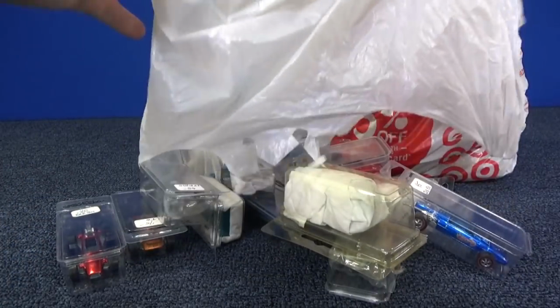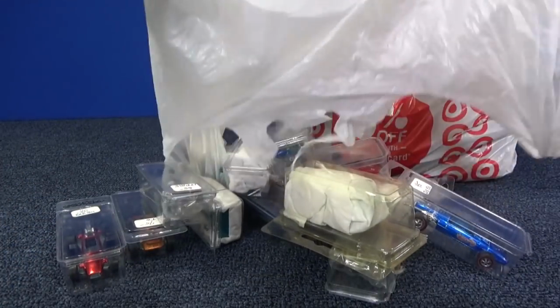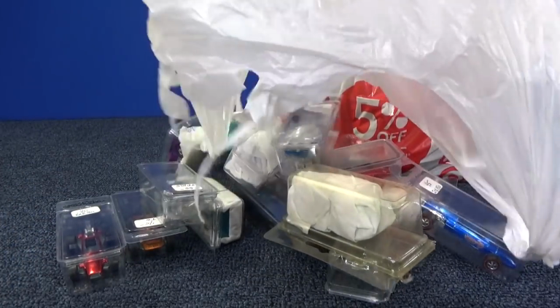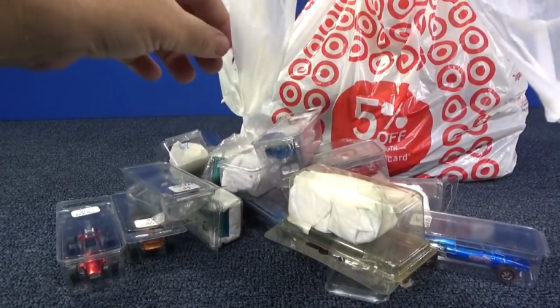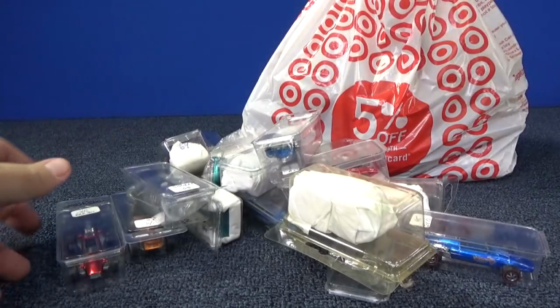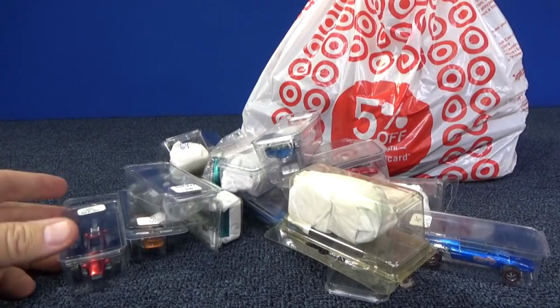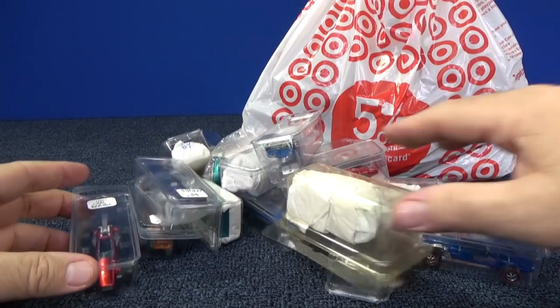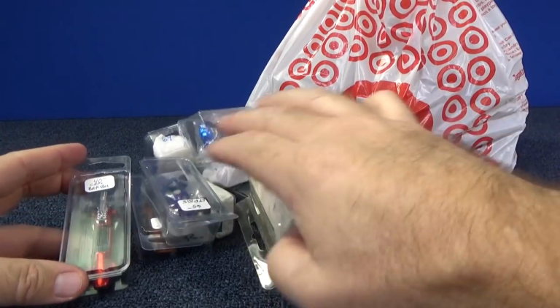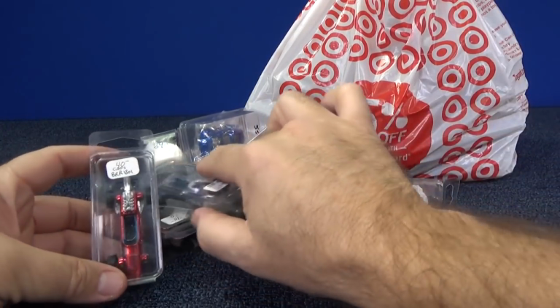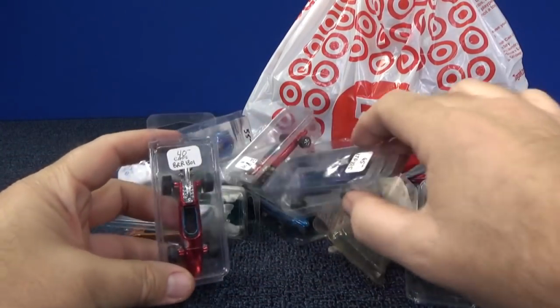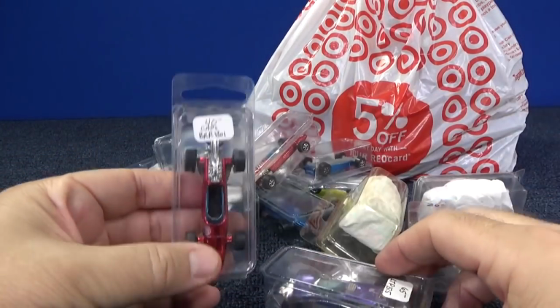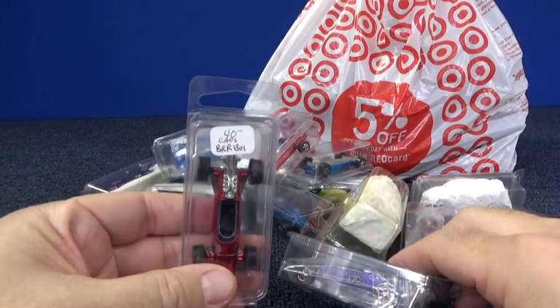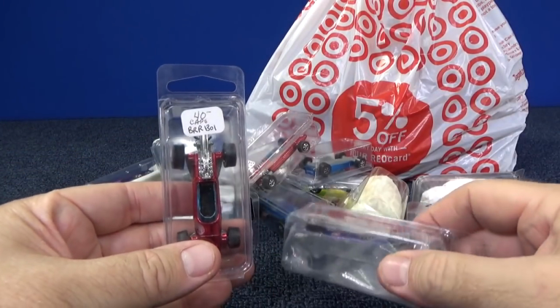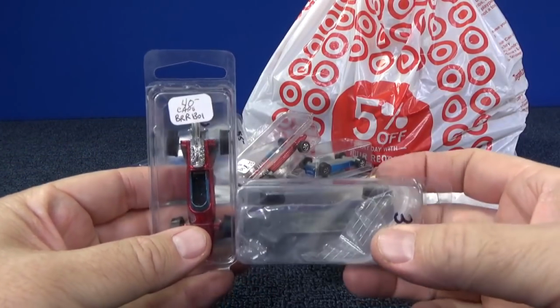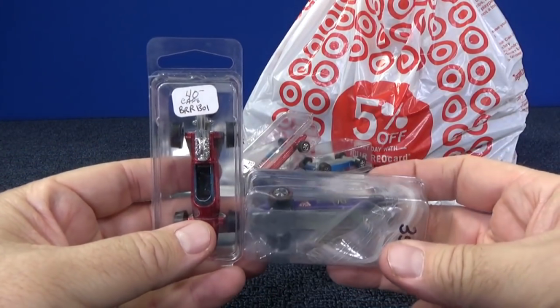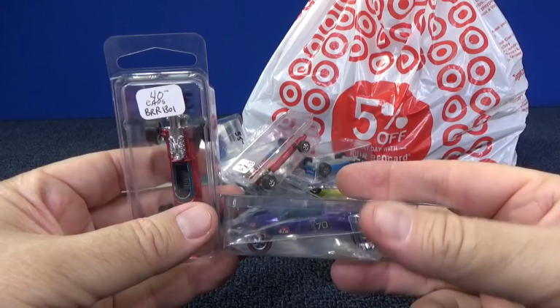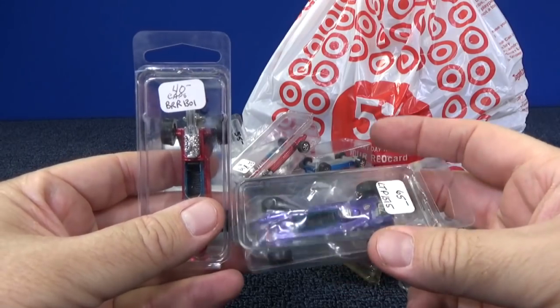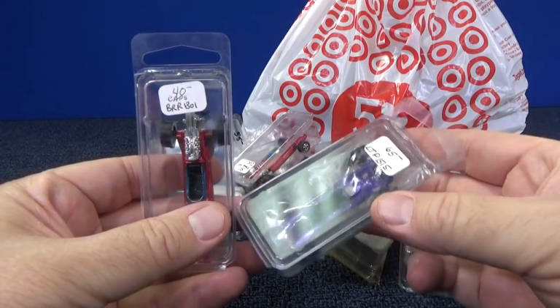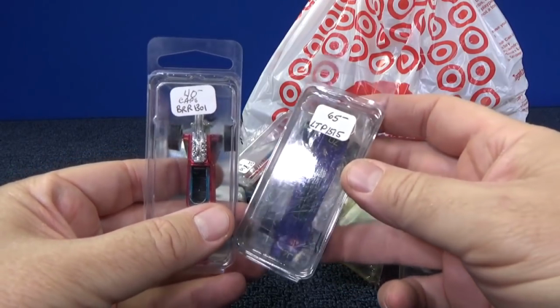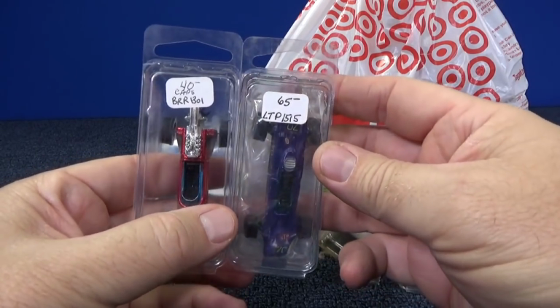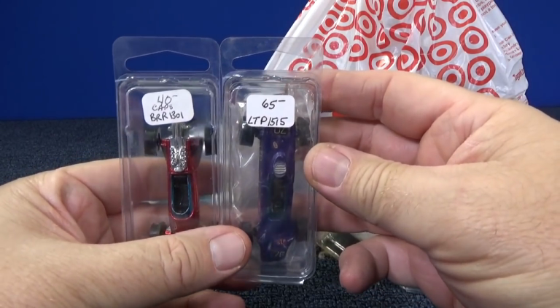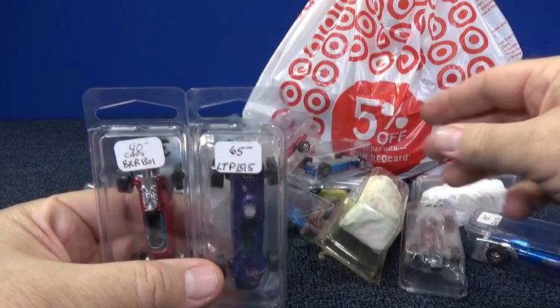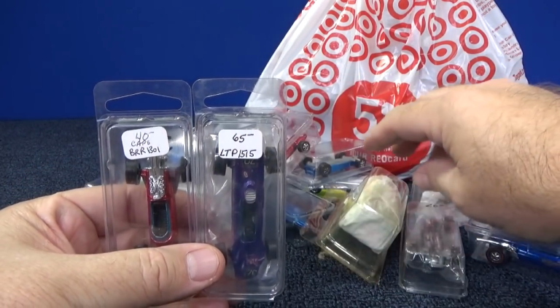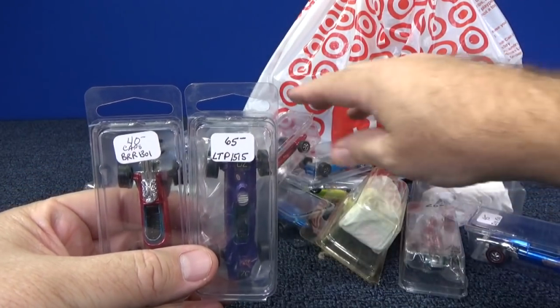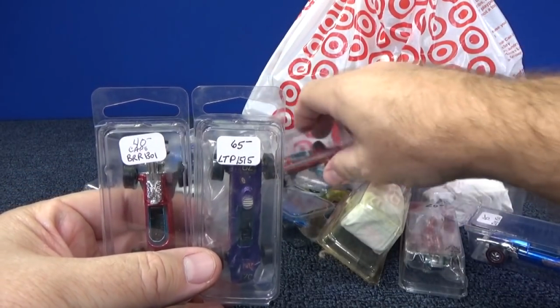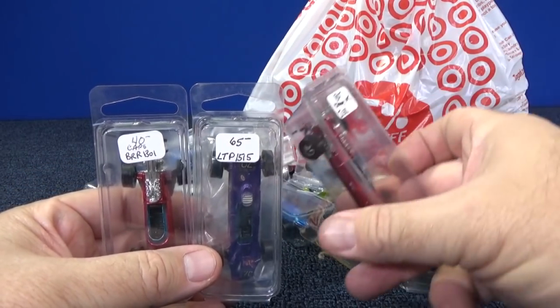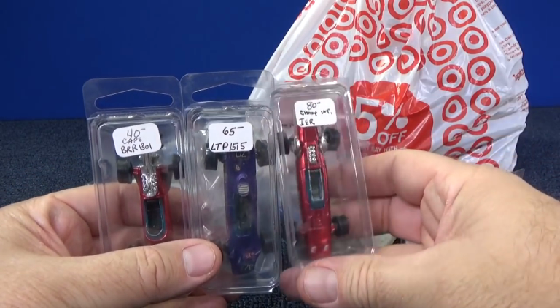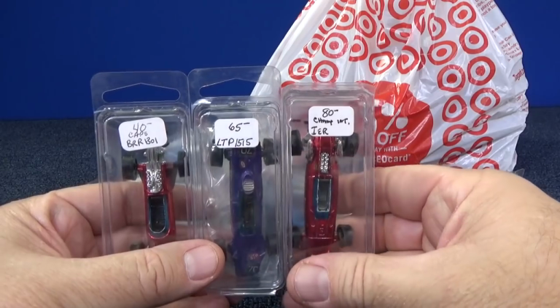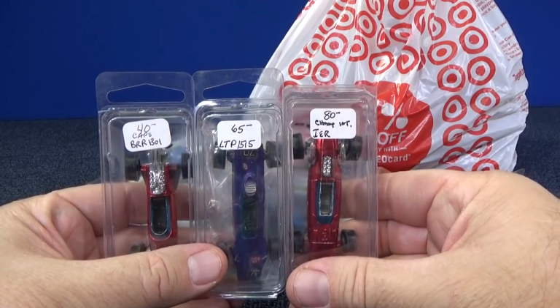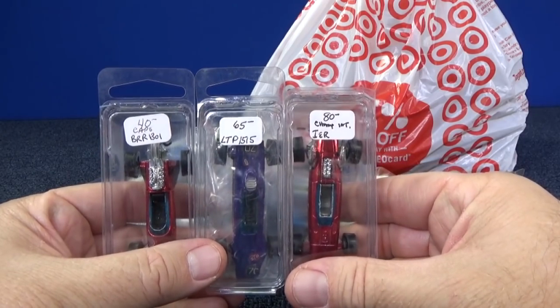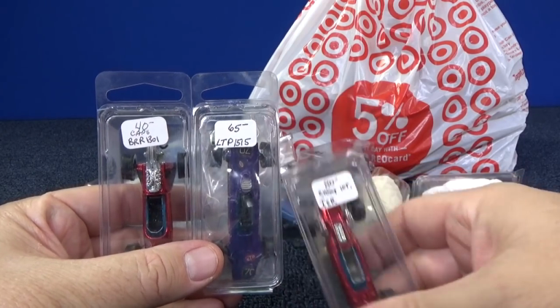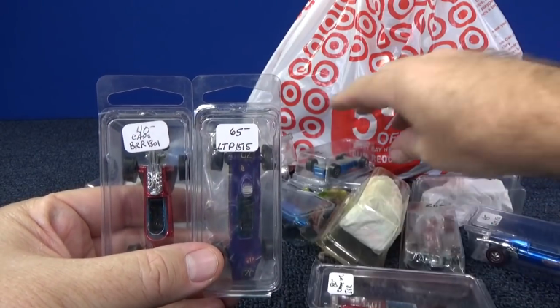Here's a bunch of red lines. I picked up this year — I don't have a lot of Grand Prix models, so I picked up multiple colors of various Grand Prix models.